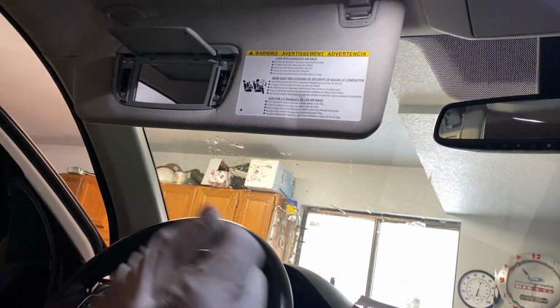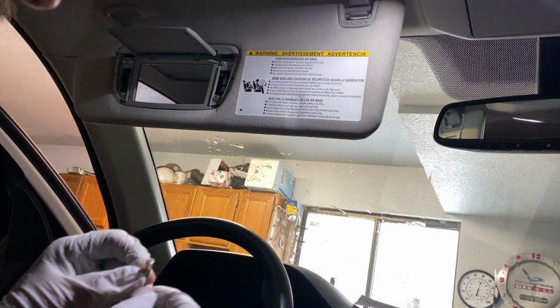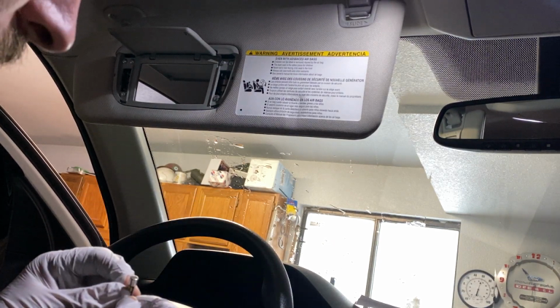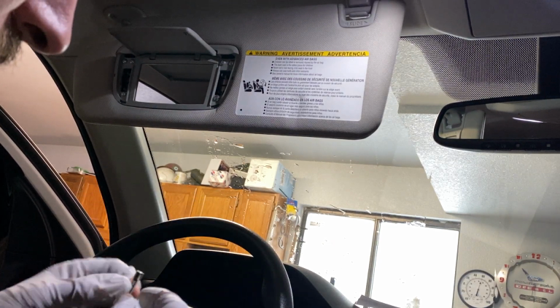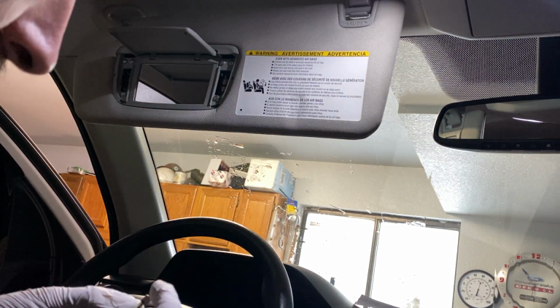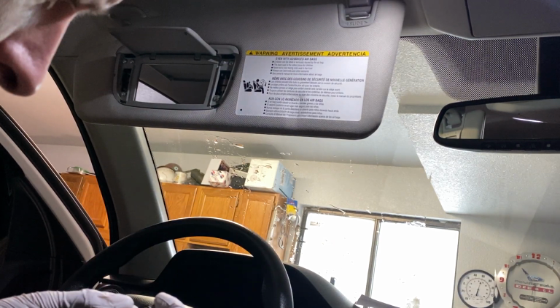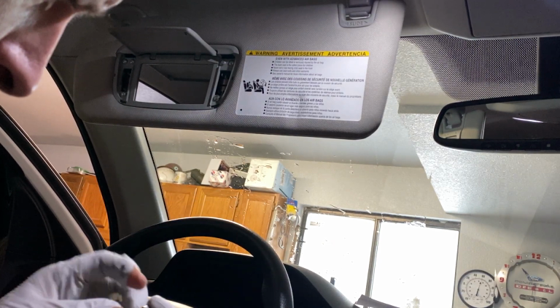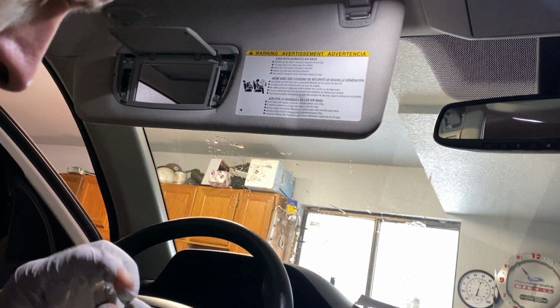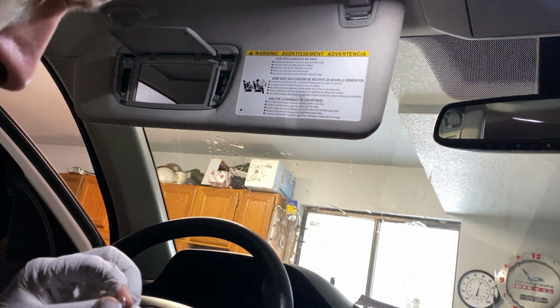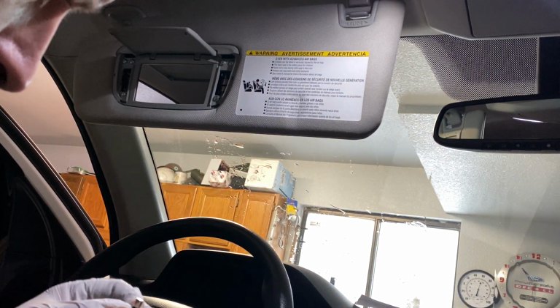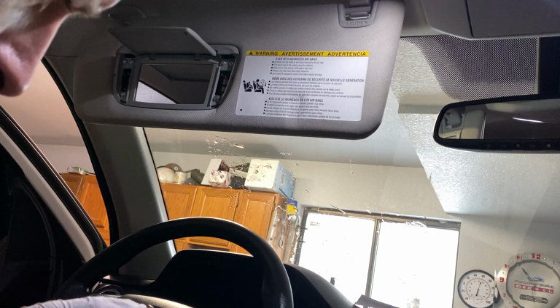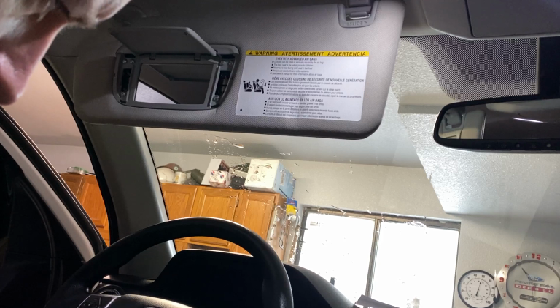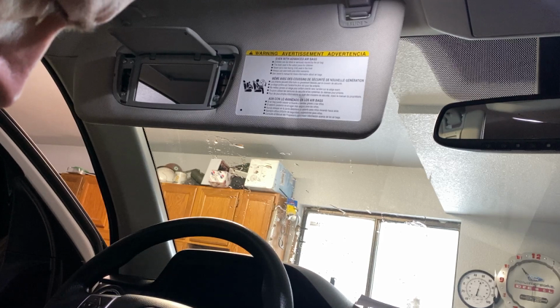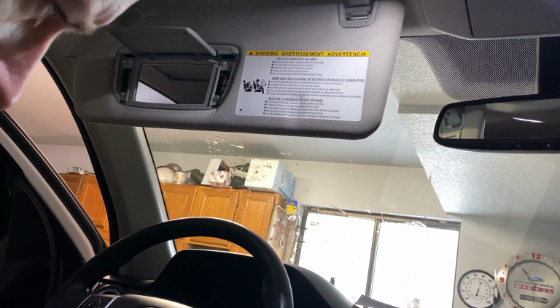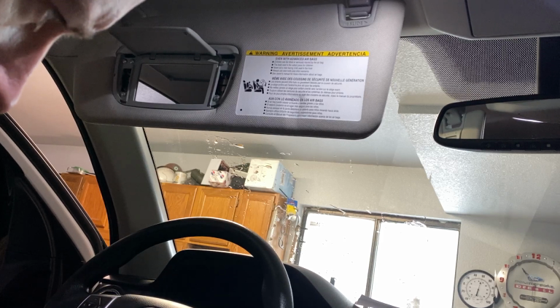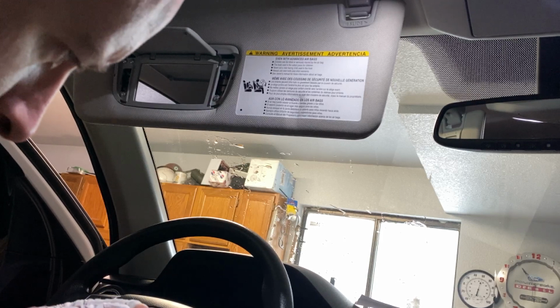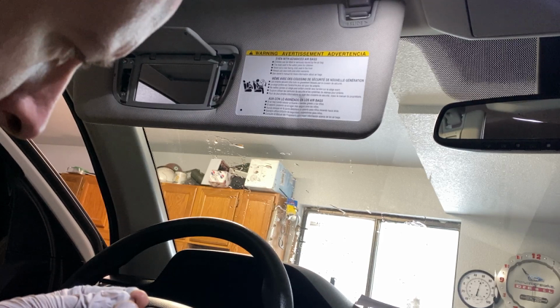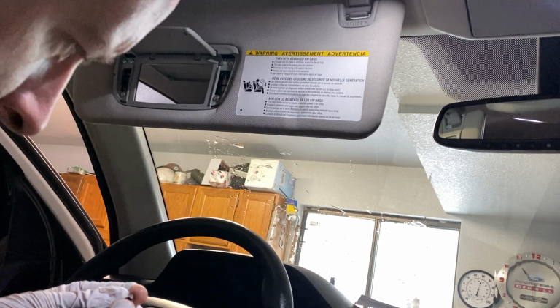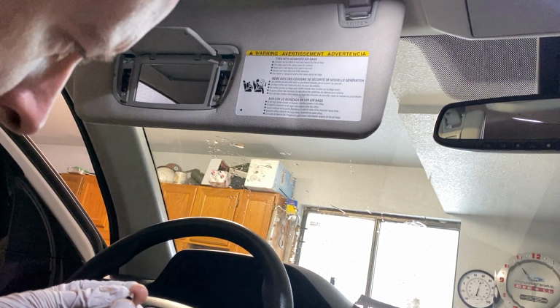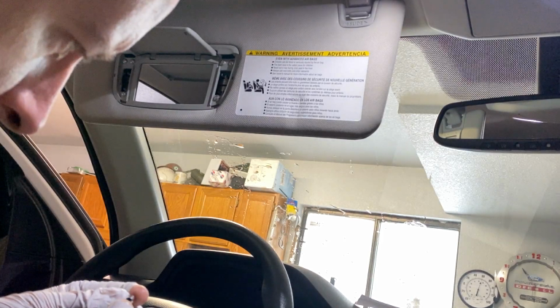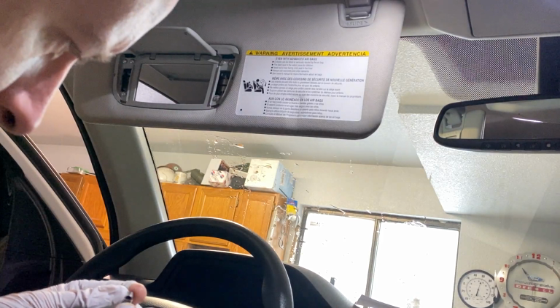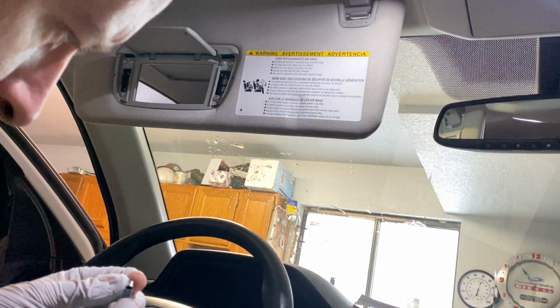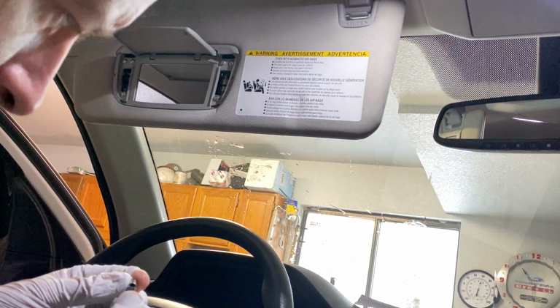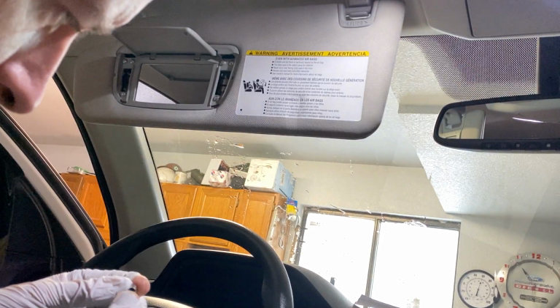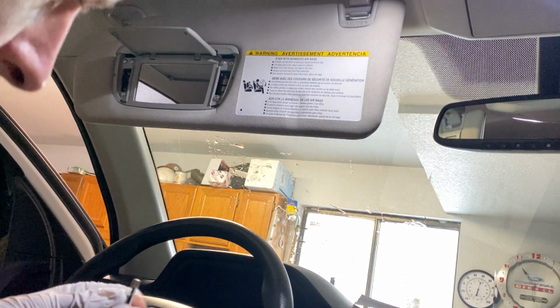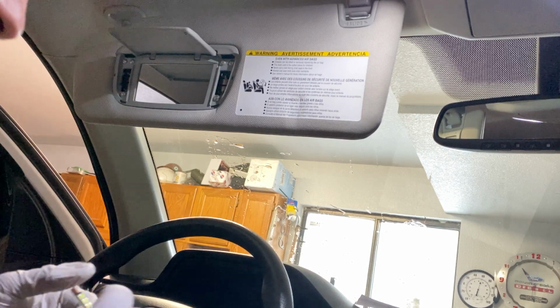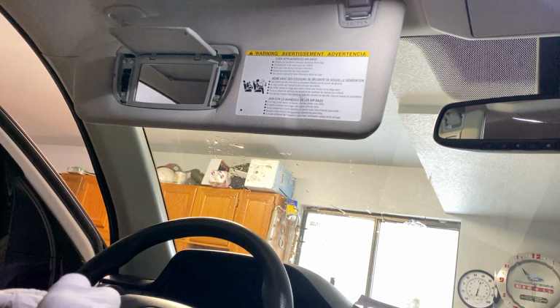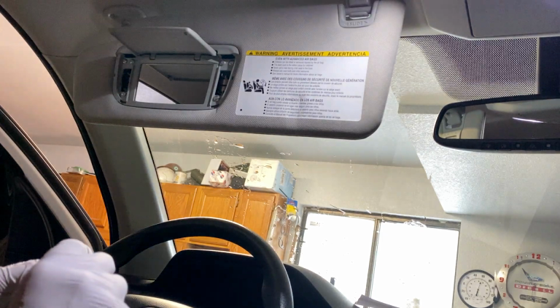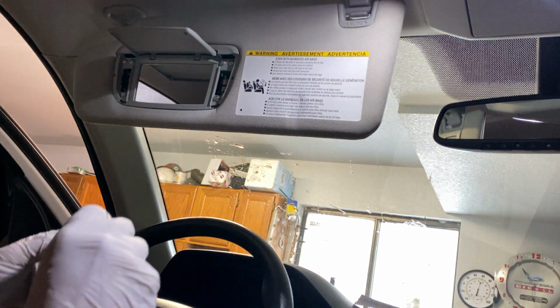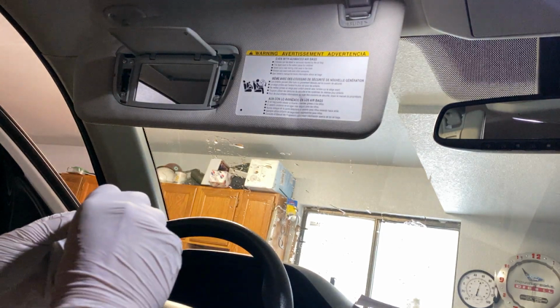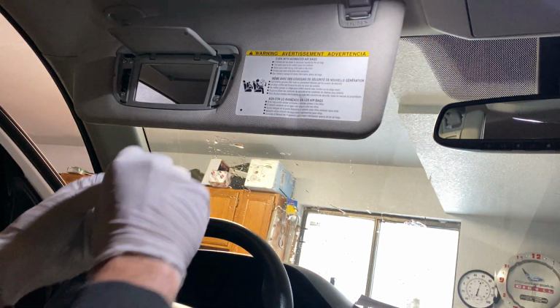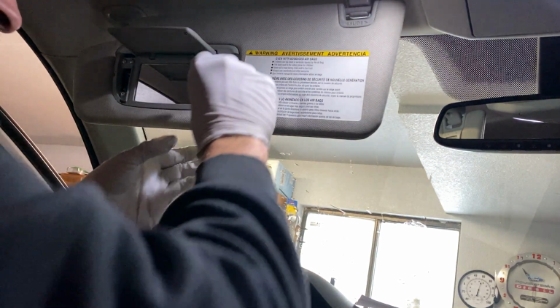Let's see if they indicate a plus or minus on the bulb itself. No, it does not. I'll just give it a shot.